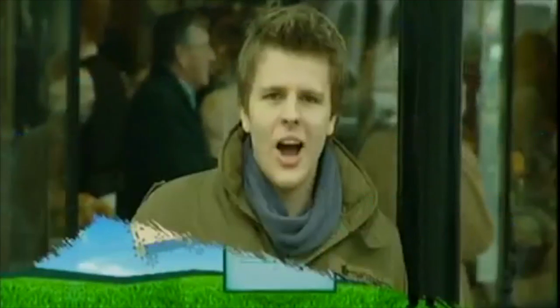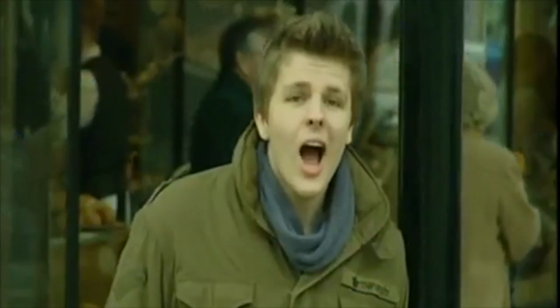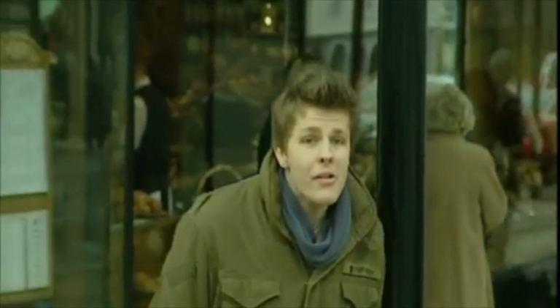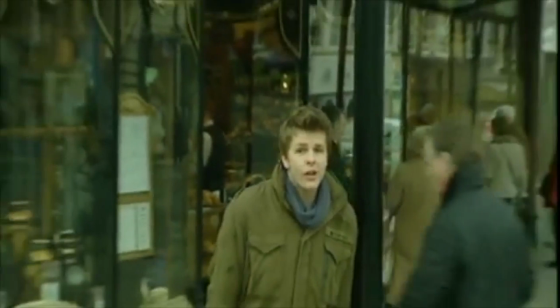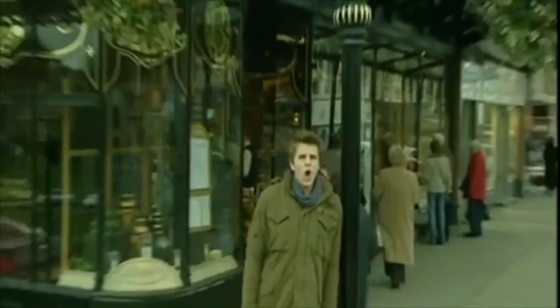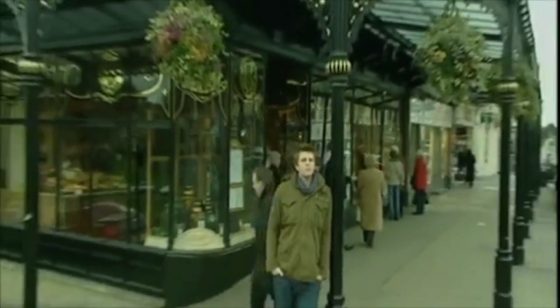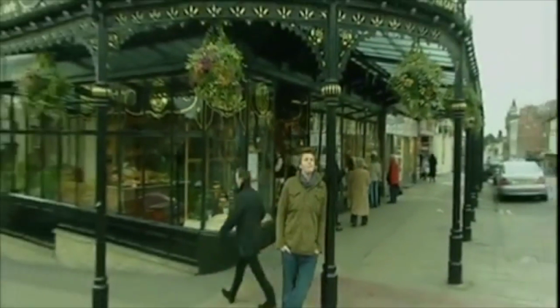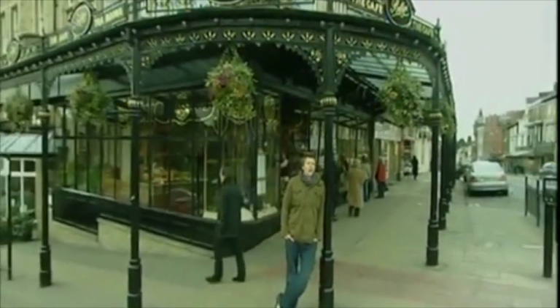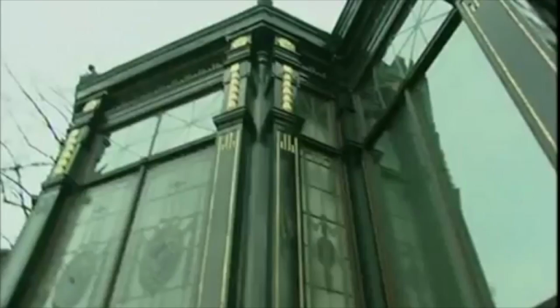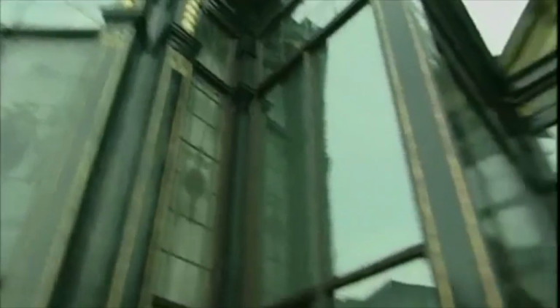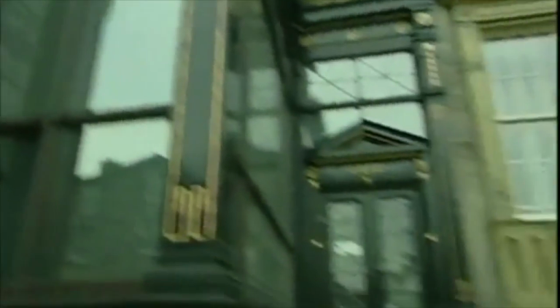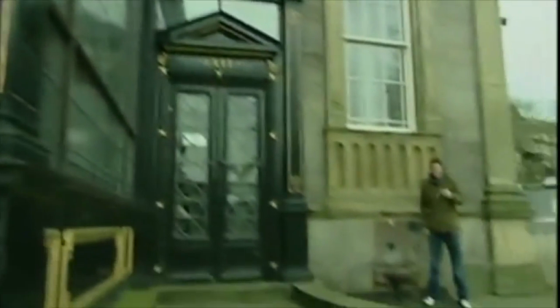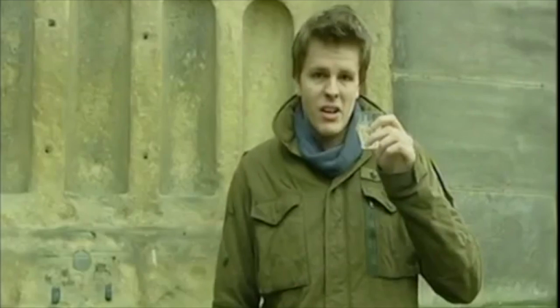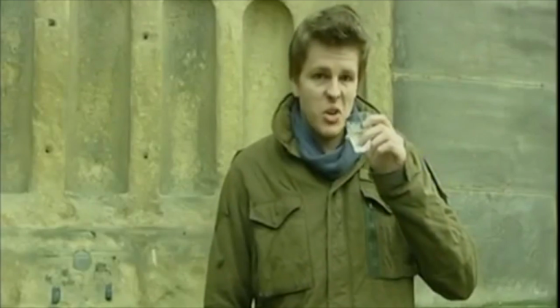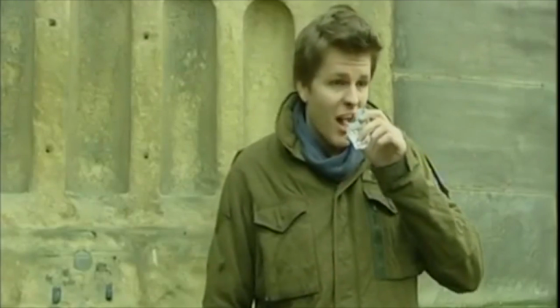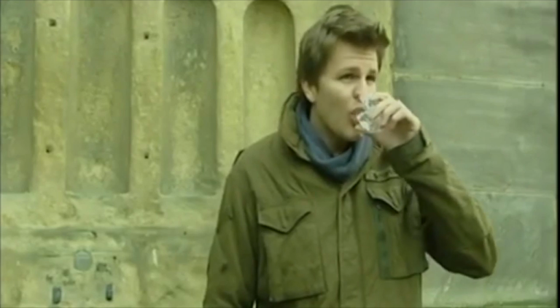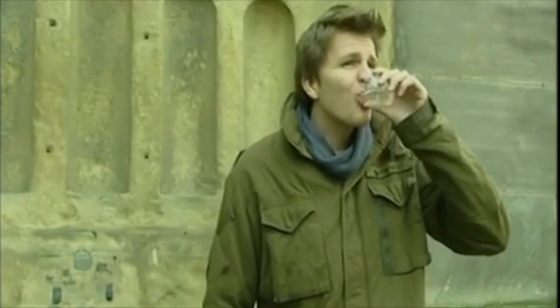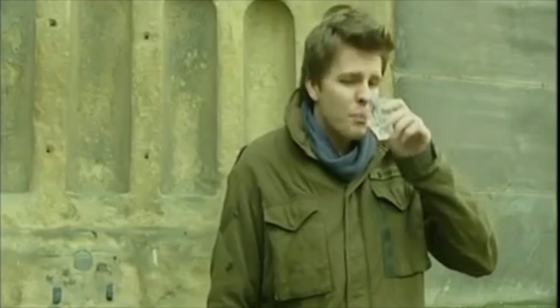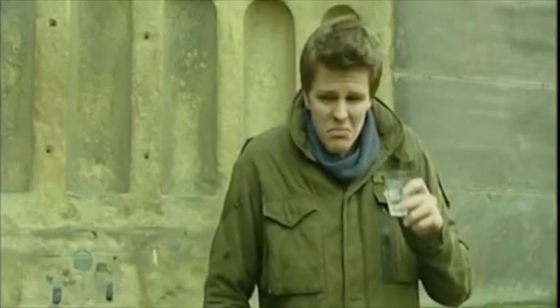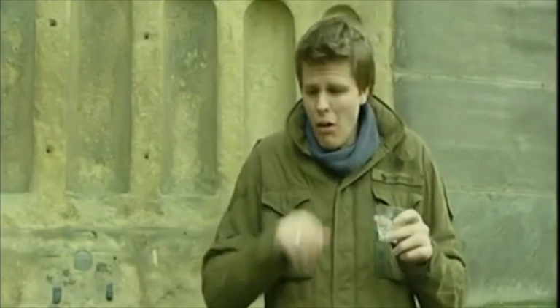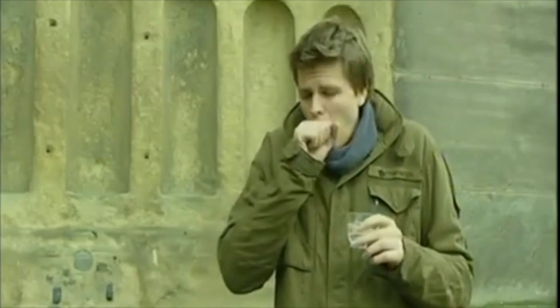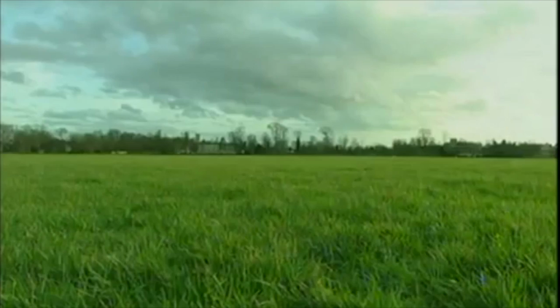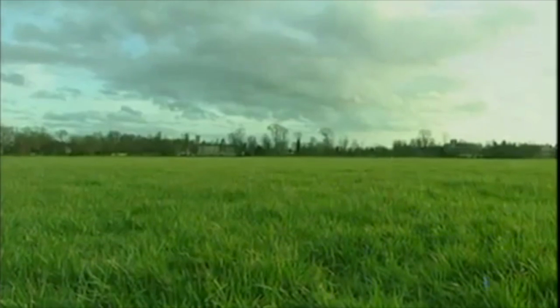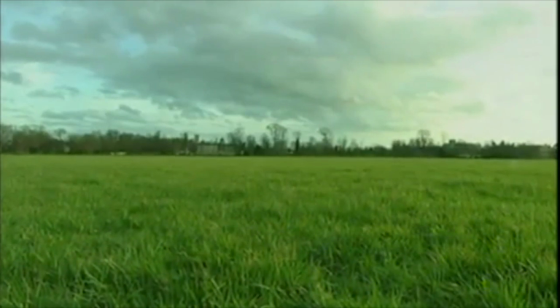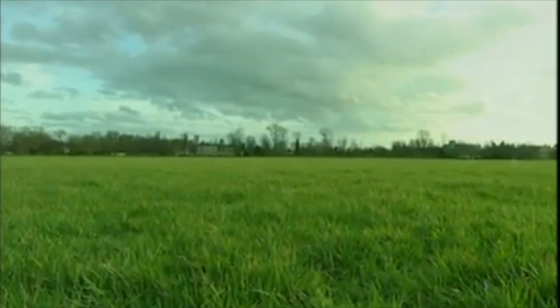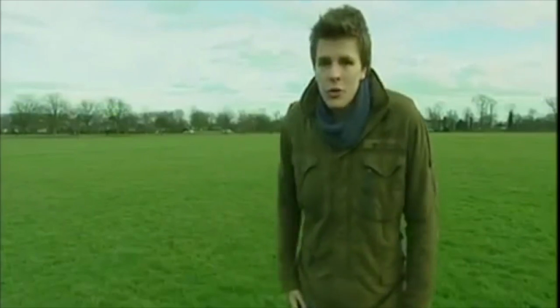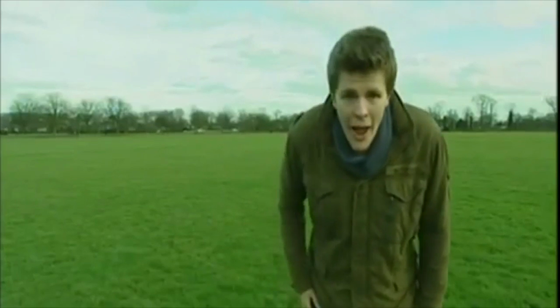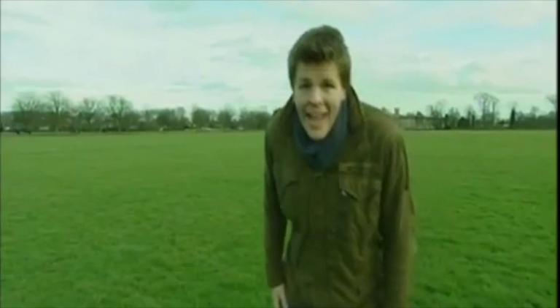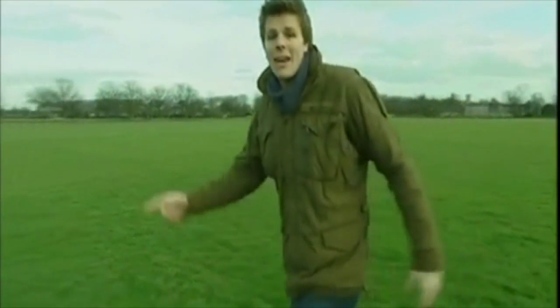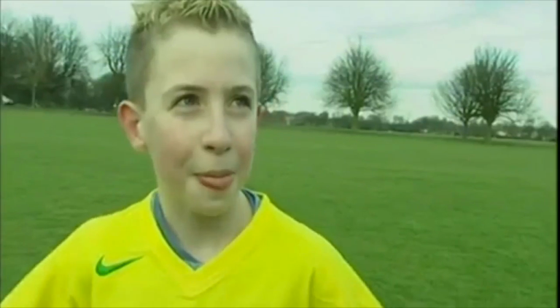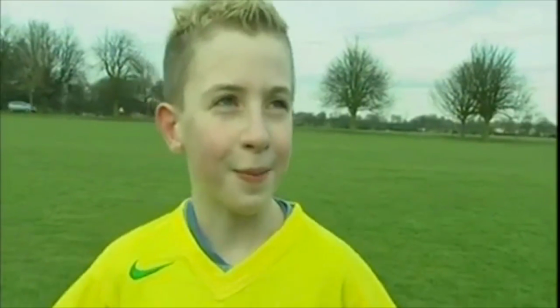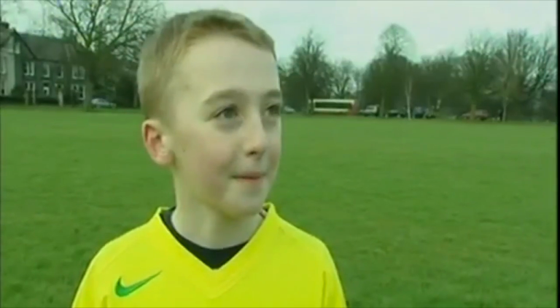Hiya! I'm here in Harrogate, home of some very strange spa water, which apparently is good for your health — a huge park called The Stray — and Ben and his brothers Jacob and Joel.